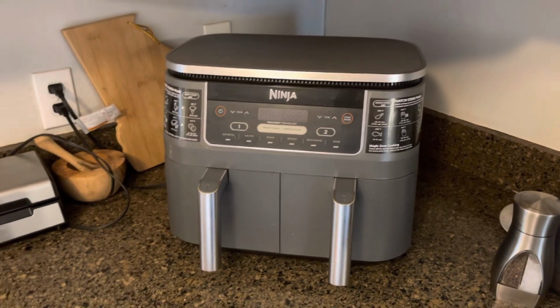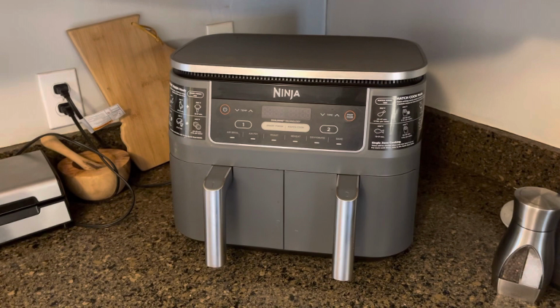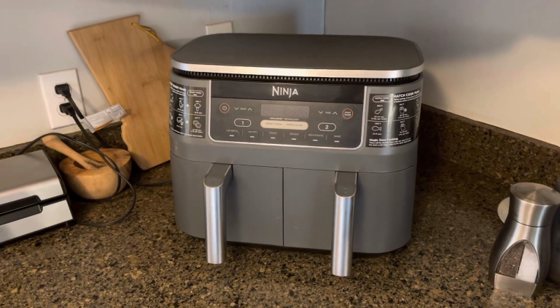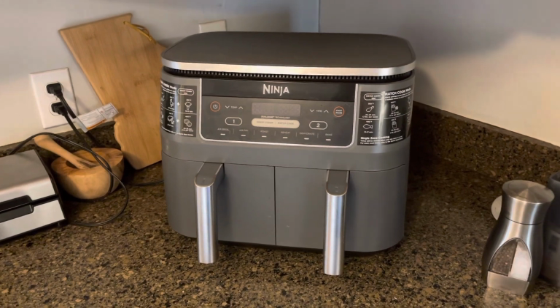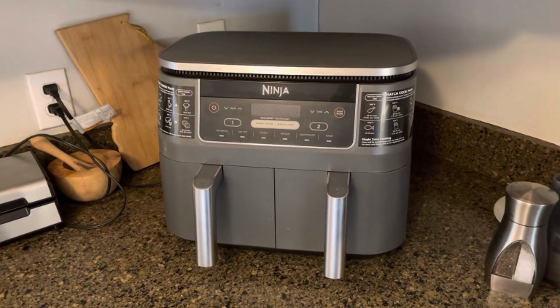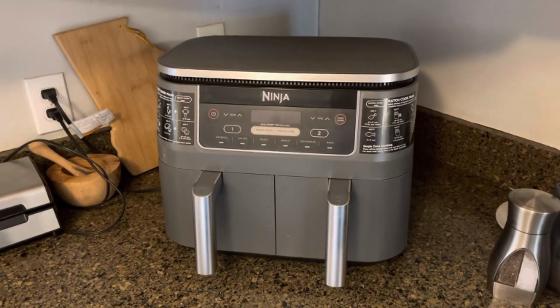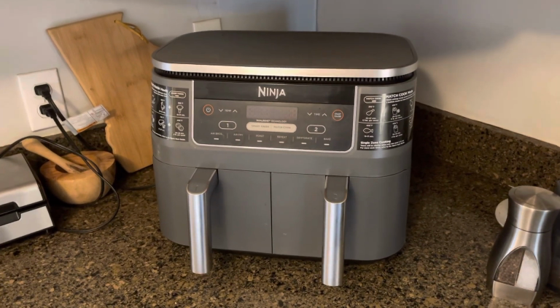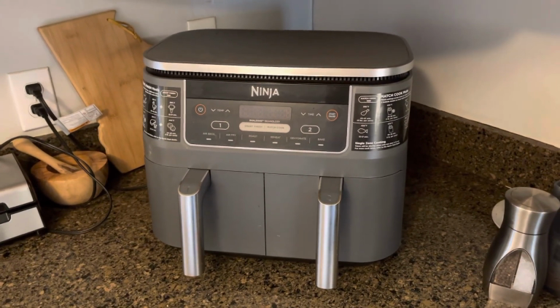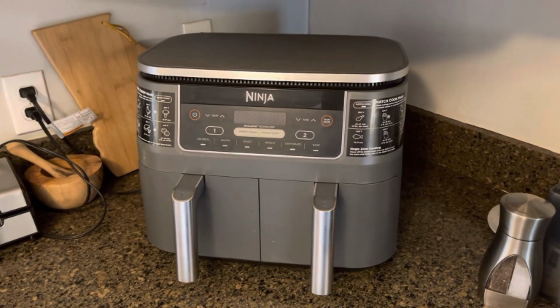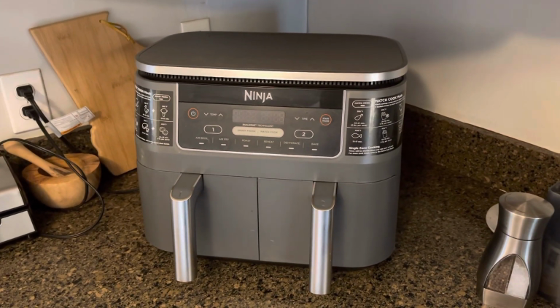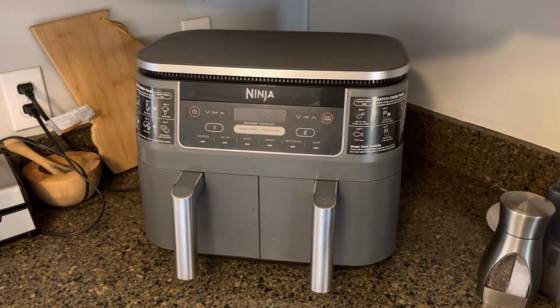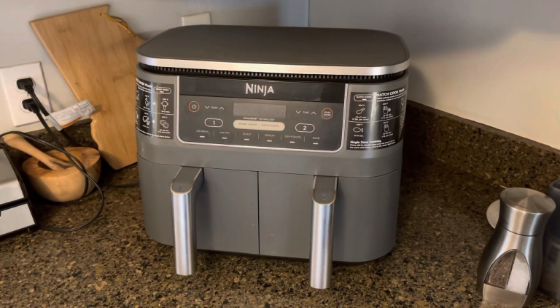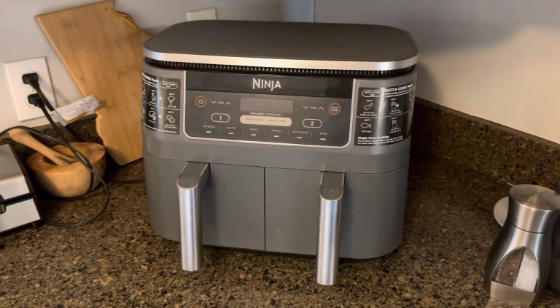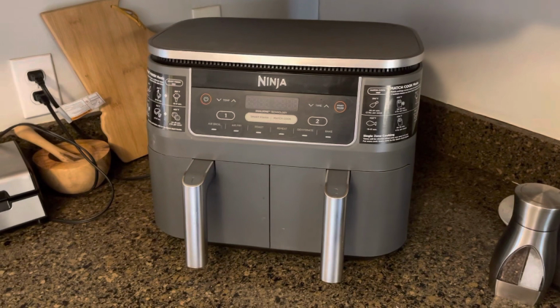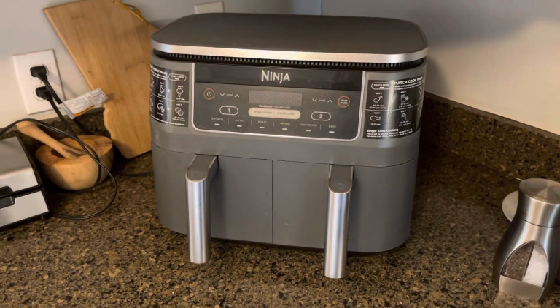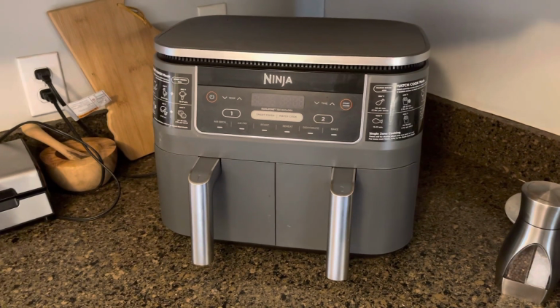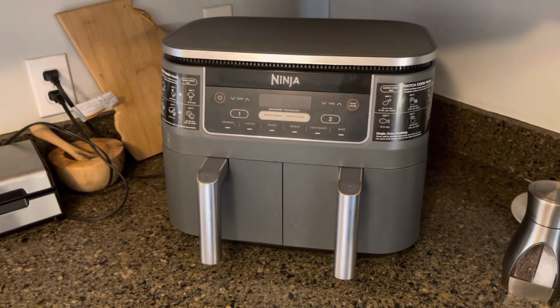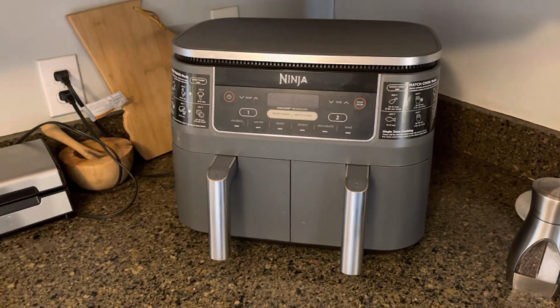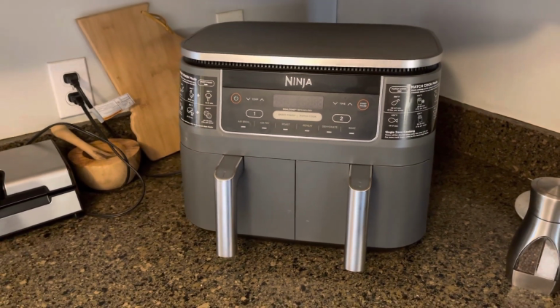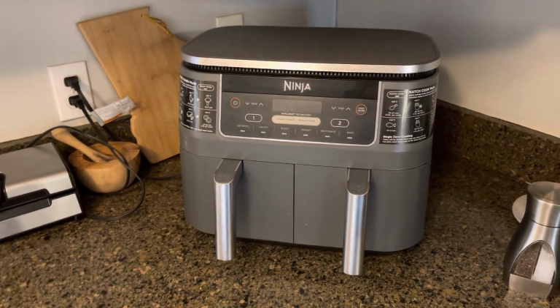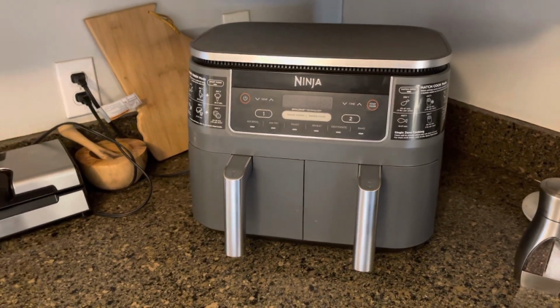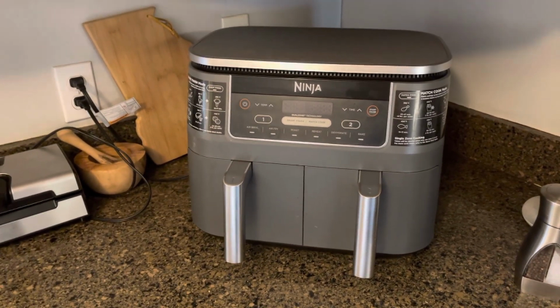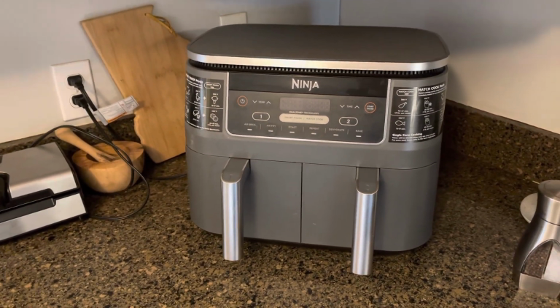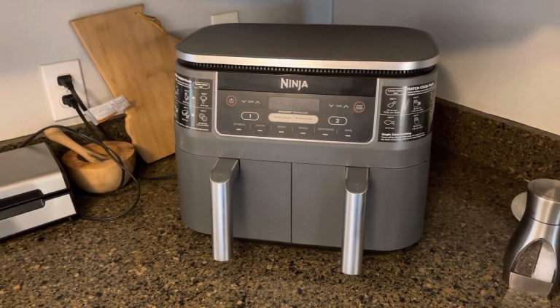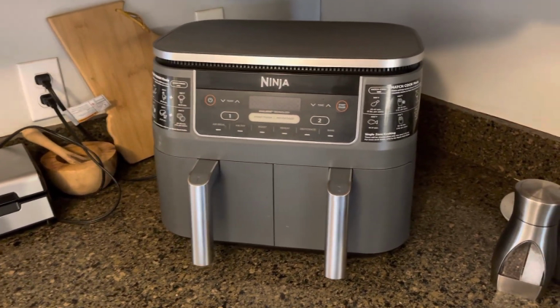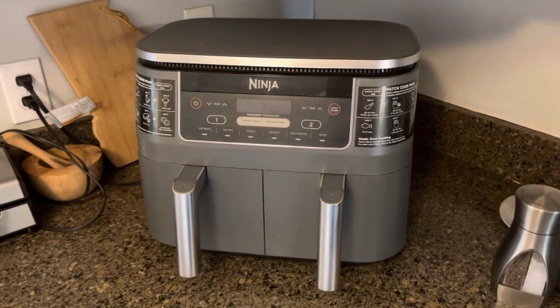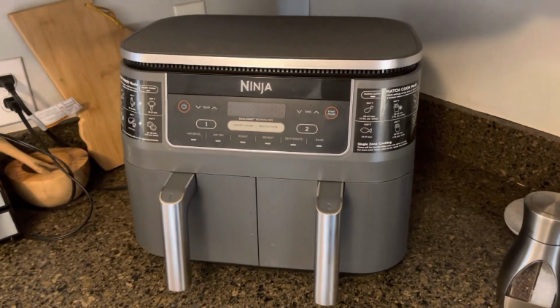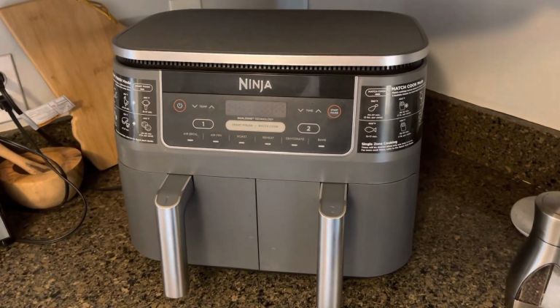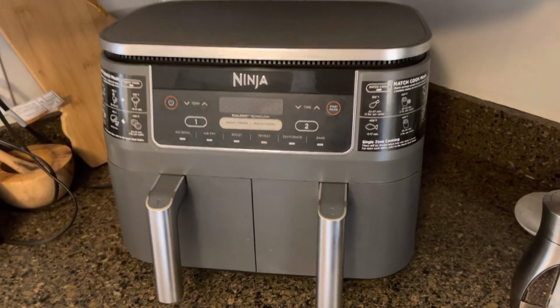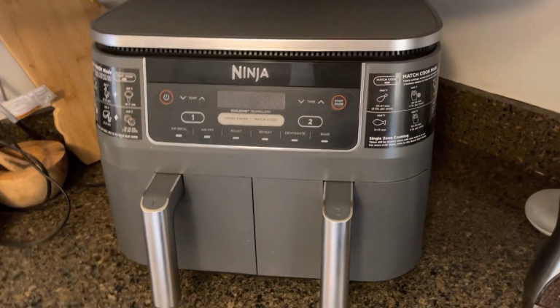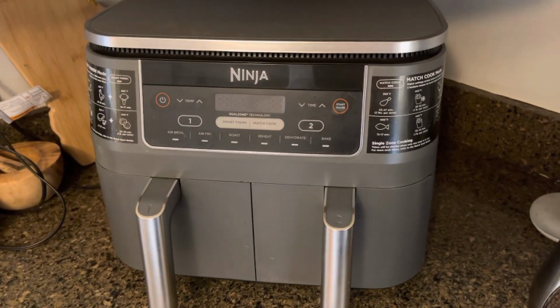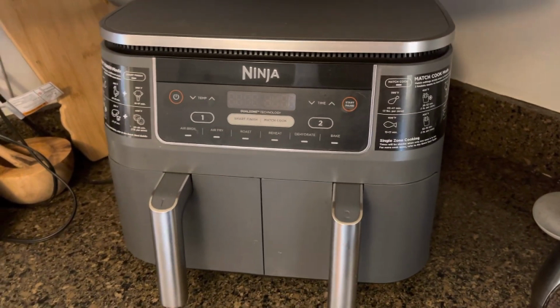I'm just going to go over it for you. It's well worth having one of these around. You're going to be able to eat healthier because you're not cooking with so many oils or deep frying. It's just a great option to have, and it's also super fast as well.